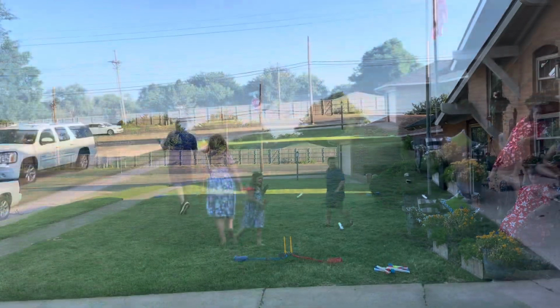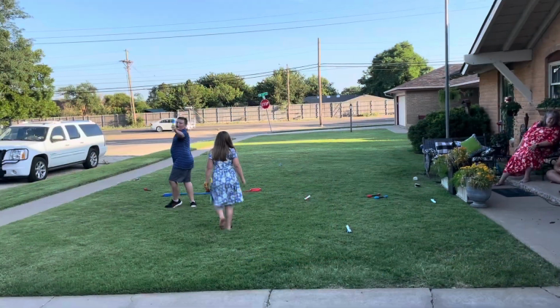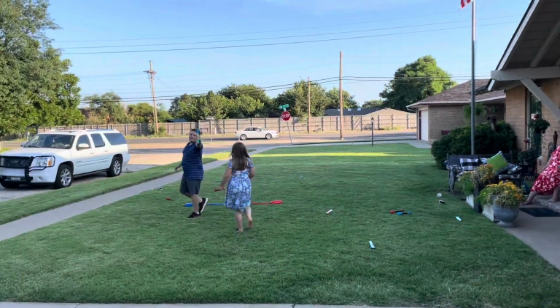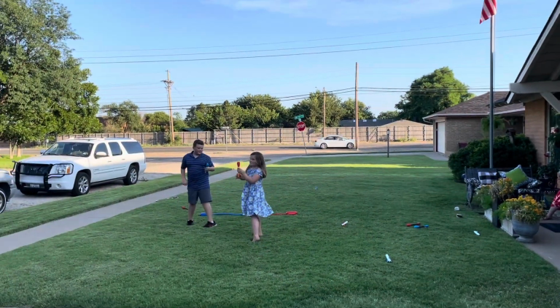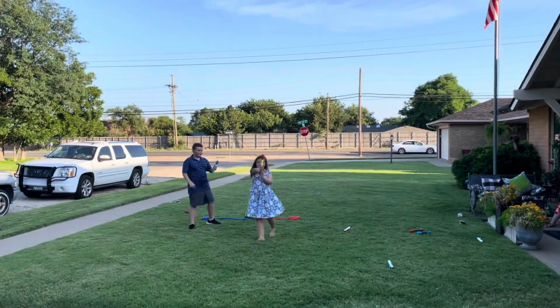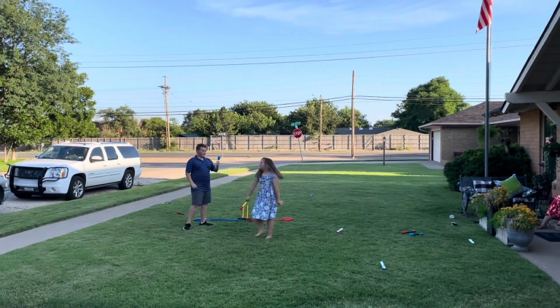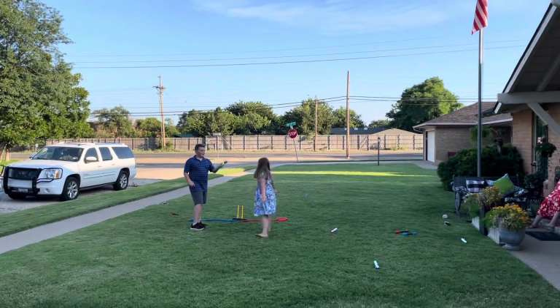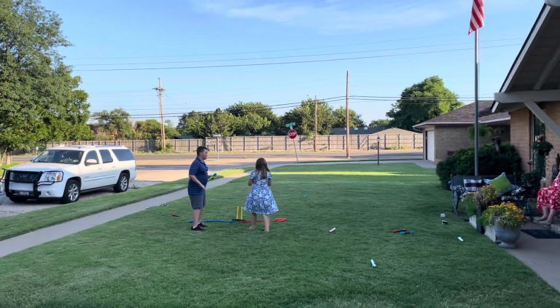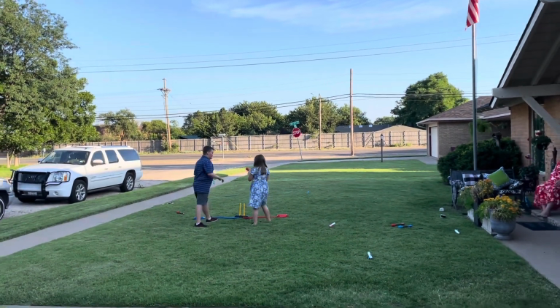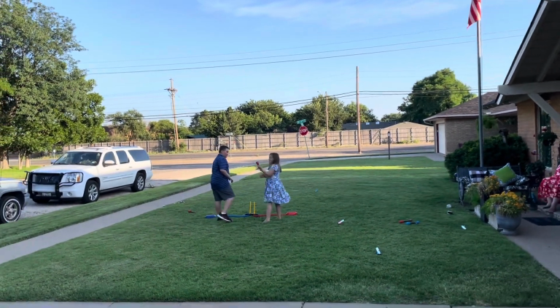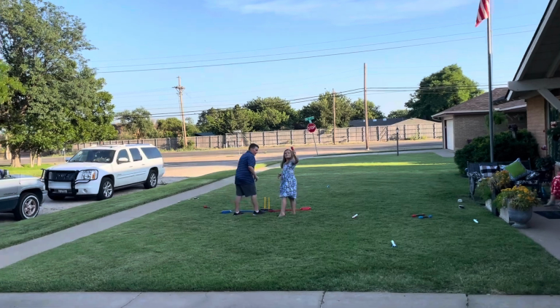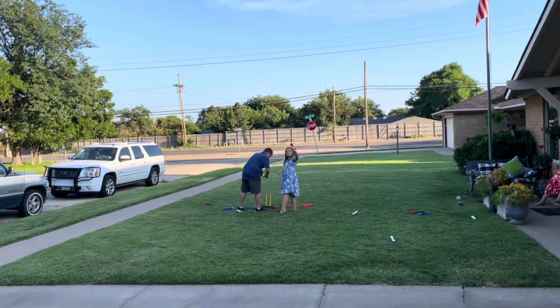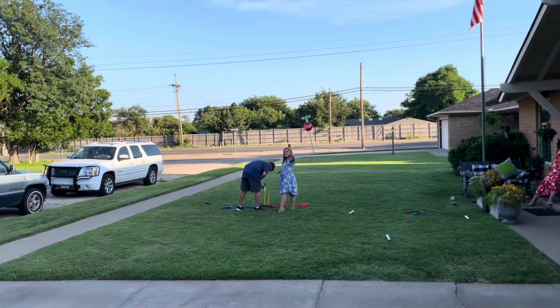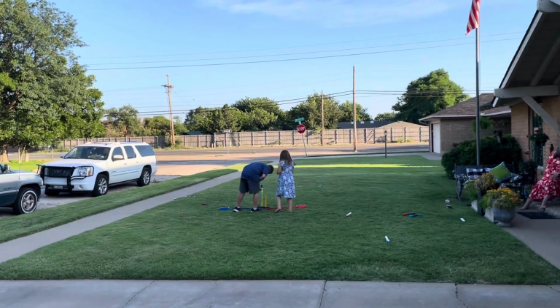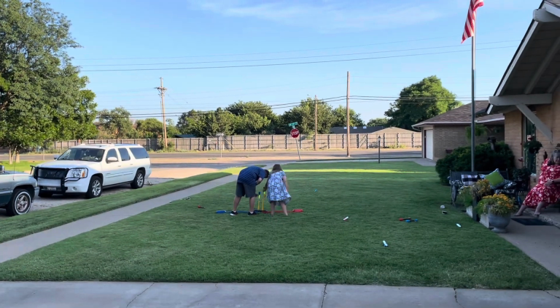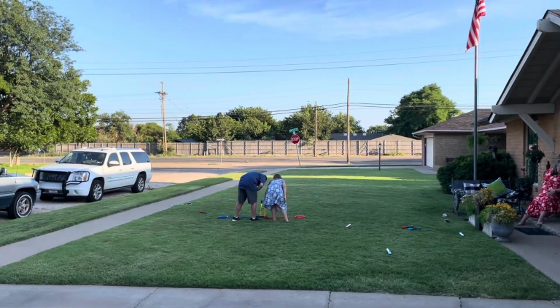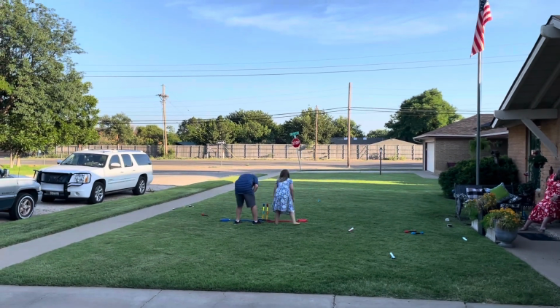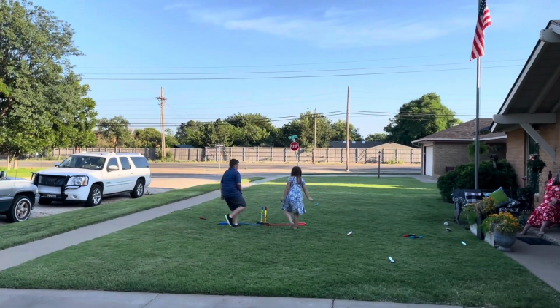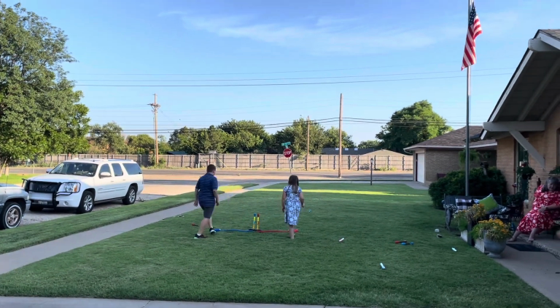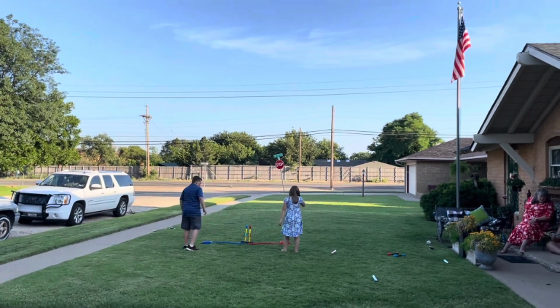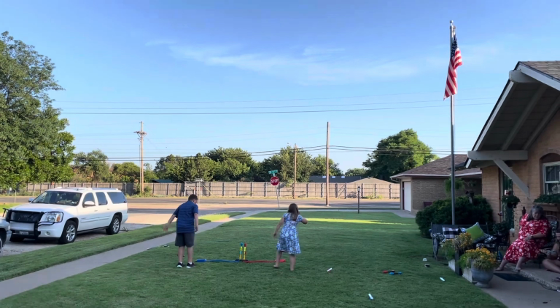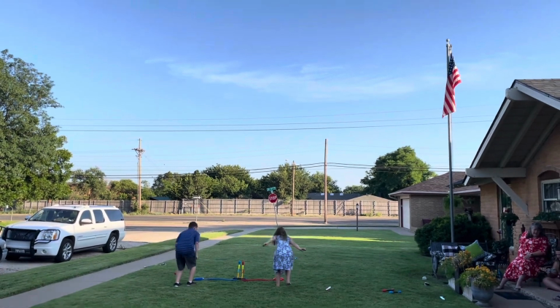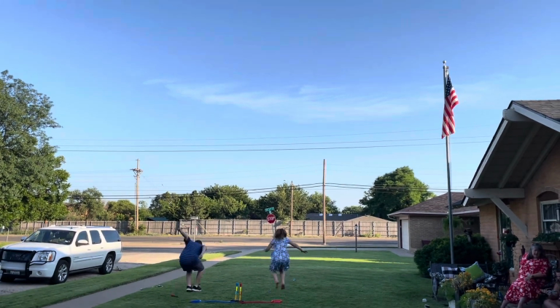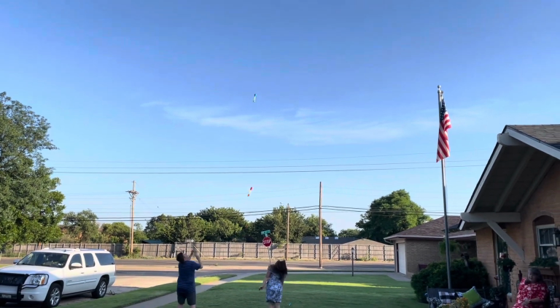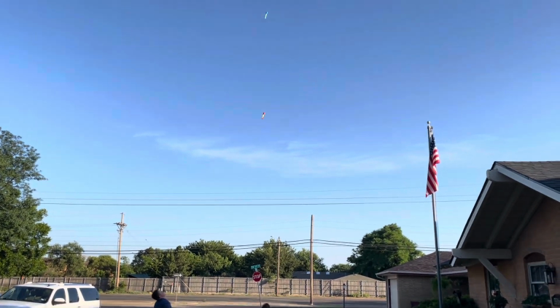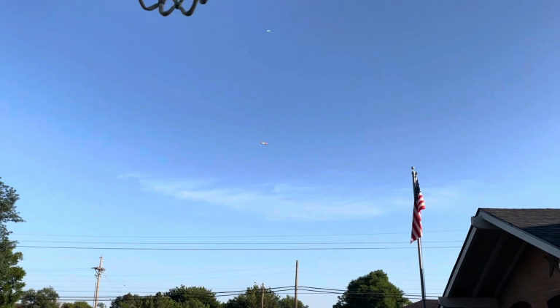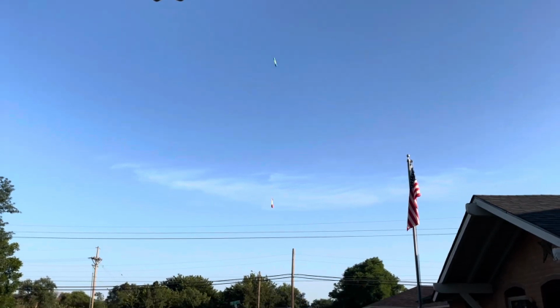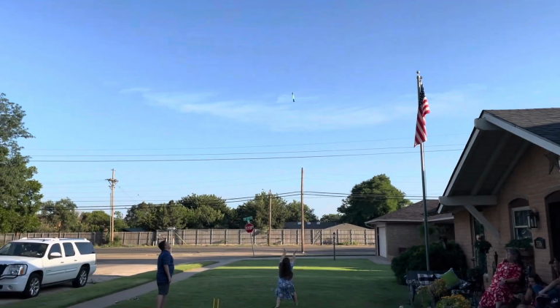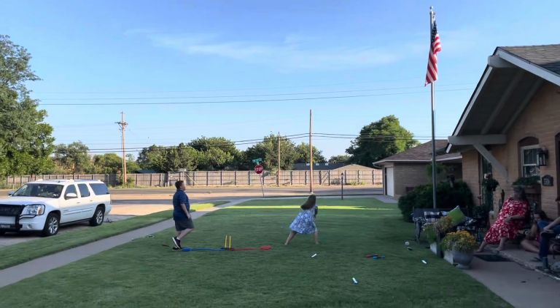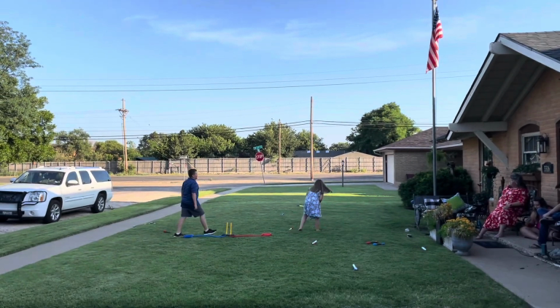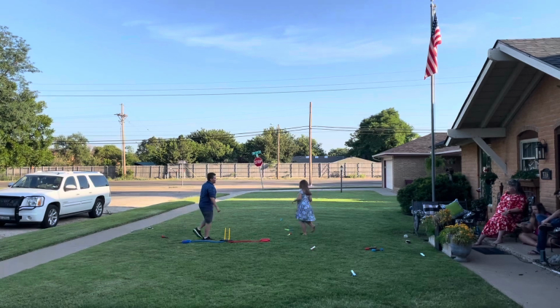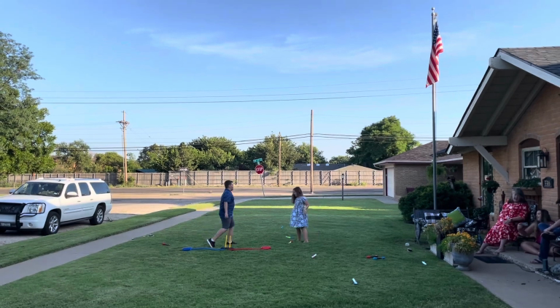We're going to try the glow one. We're going to glow it. Three! One! Oh! Alright, that's probably okay.